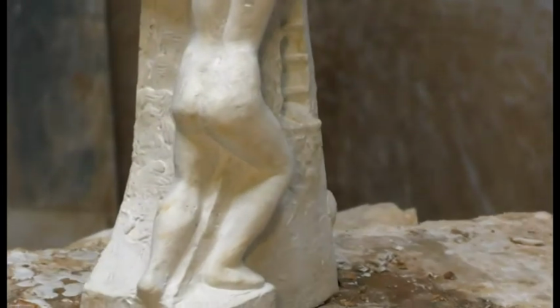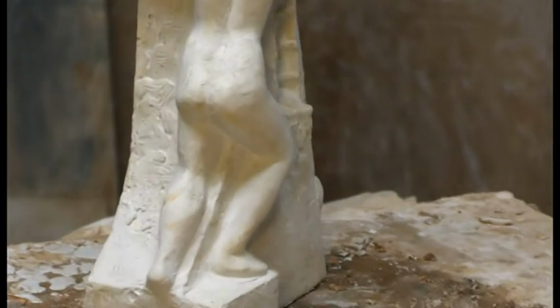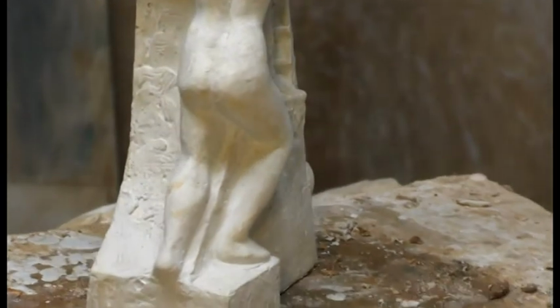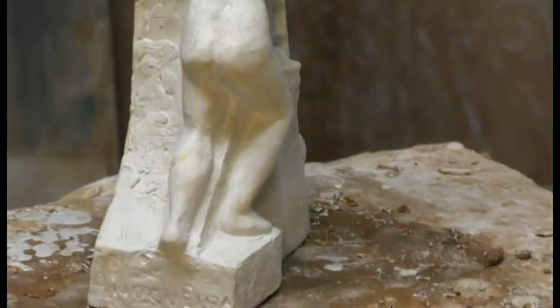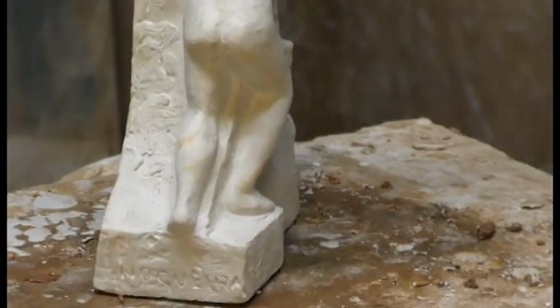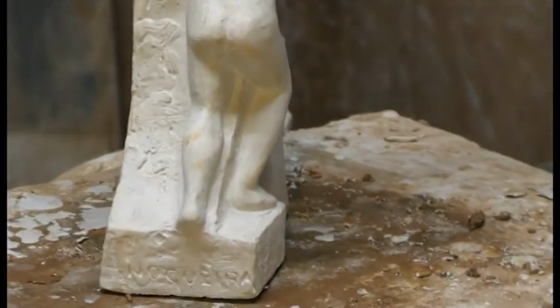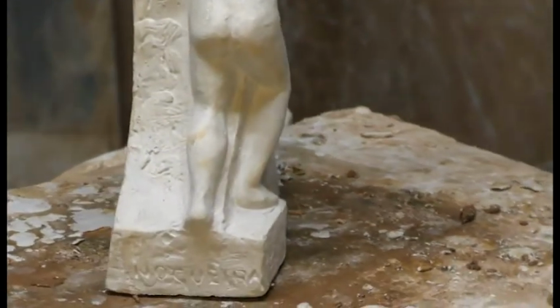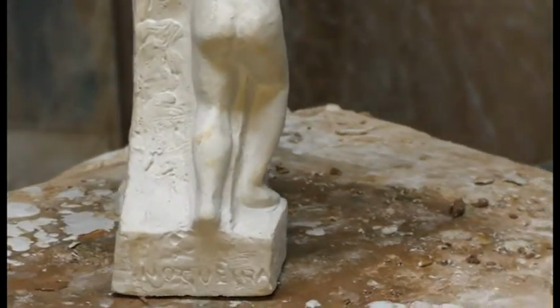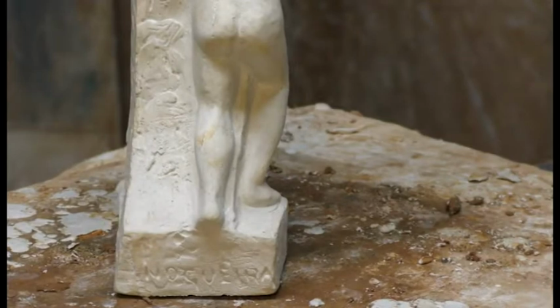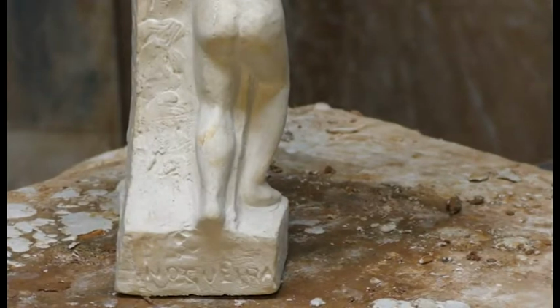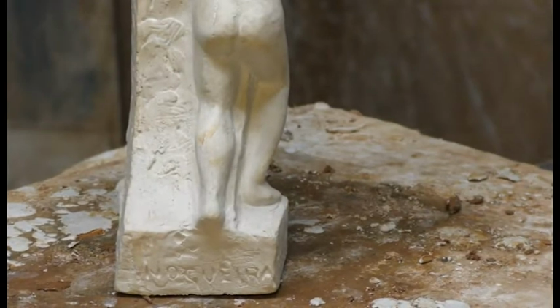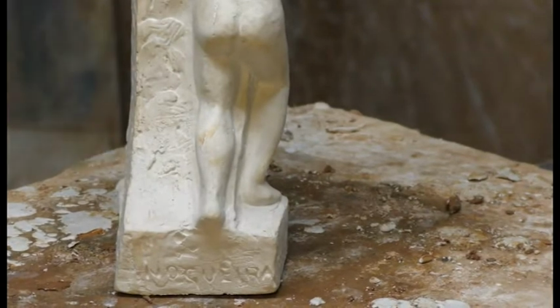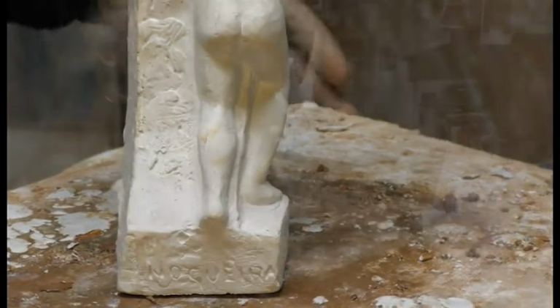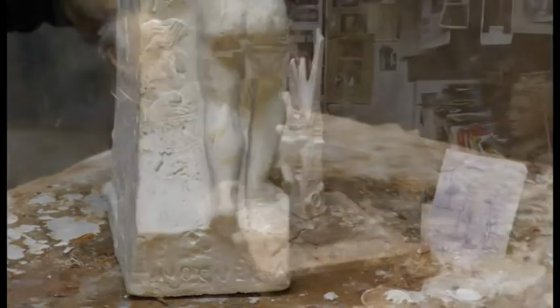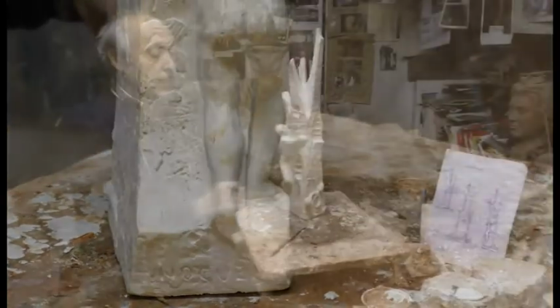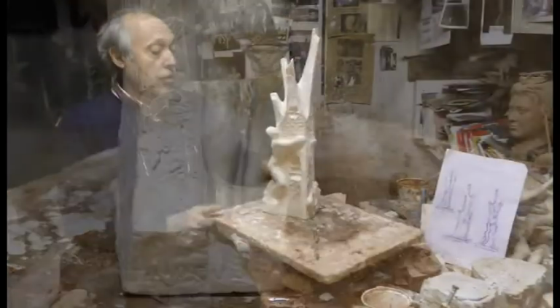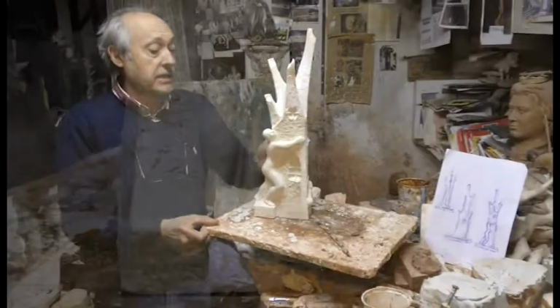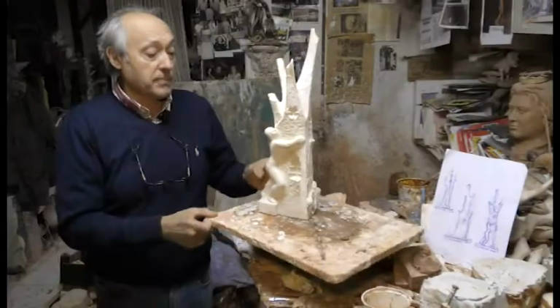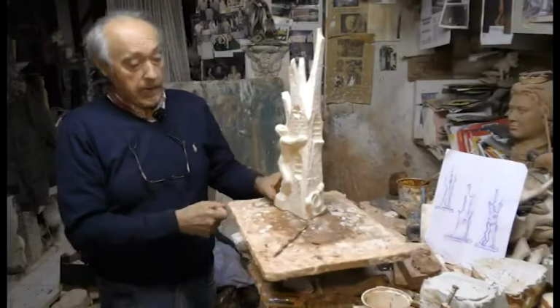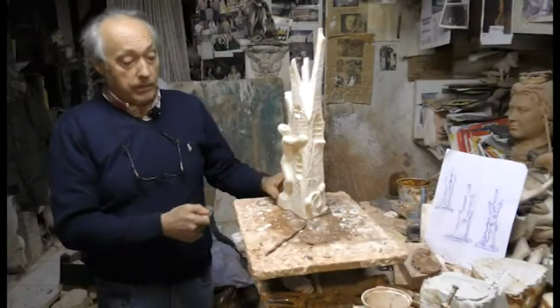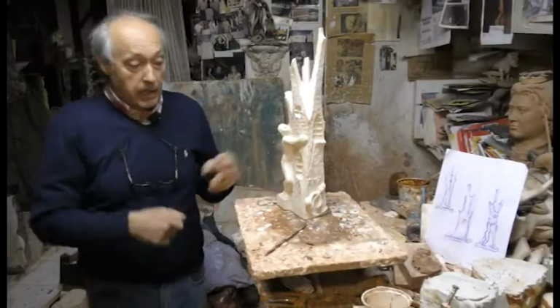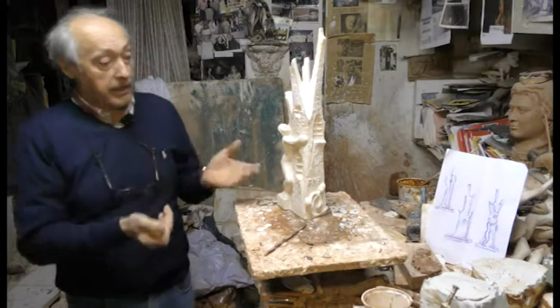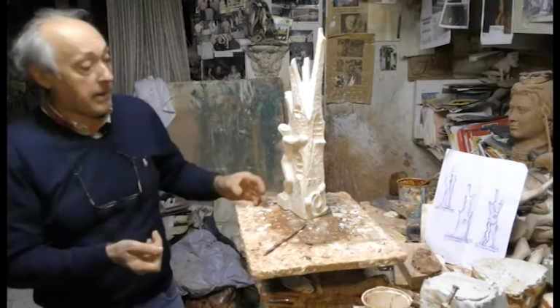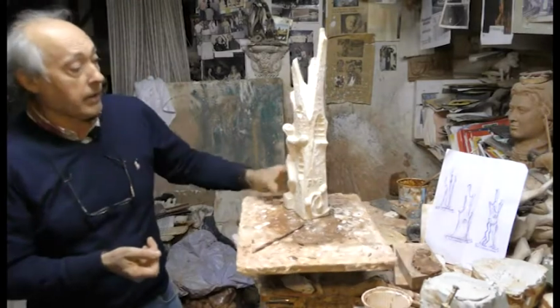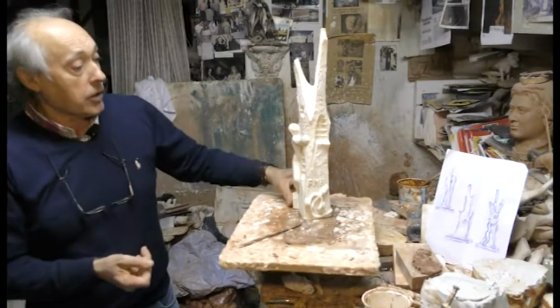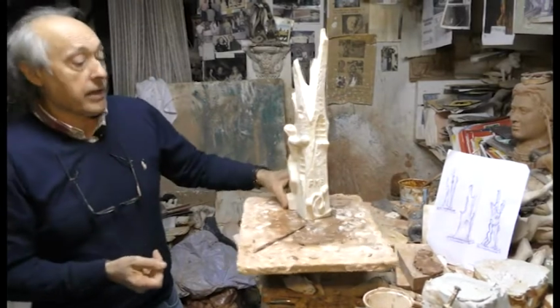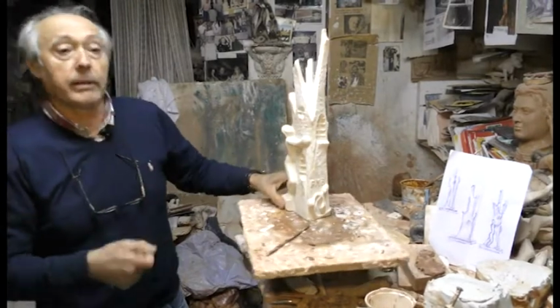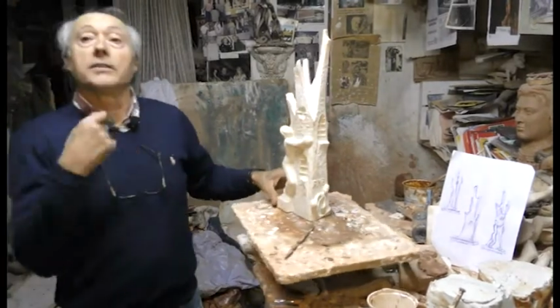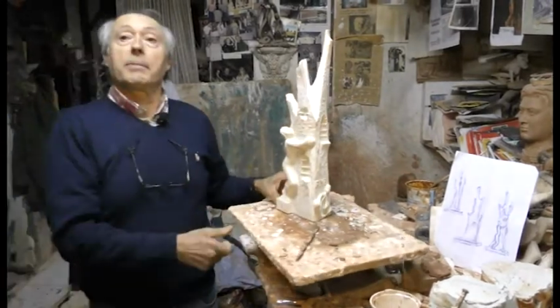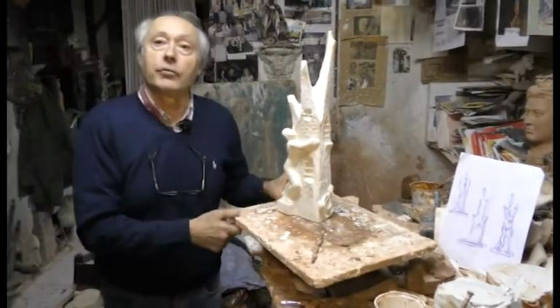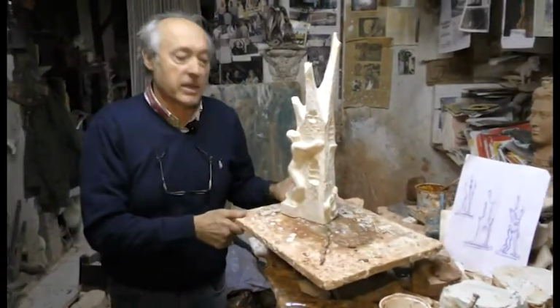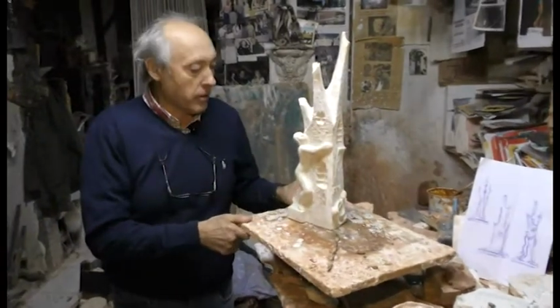De la maqueta pasamos ya al proceso del fundido en bronce. Se hacen unos moldes con unas tierras especiales donde pasas a hacer la cera perdida, y con la cera perdida ya se pasa a fundir la pieza en bronce.